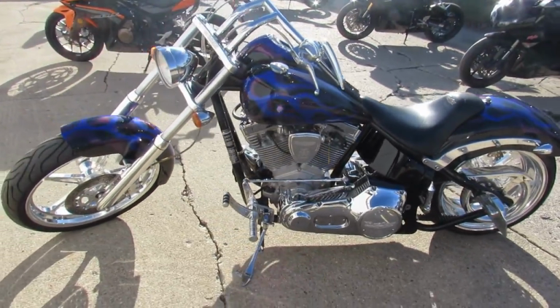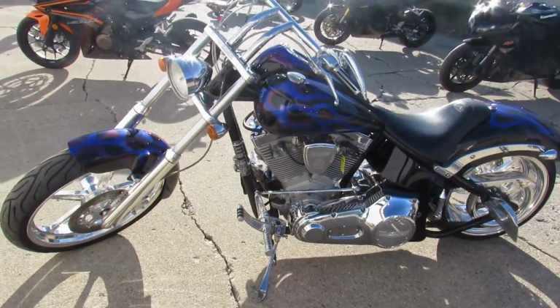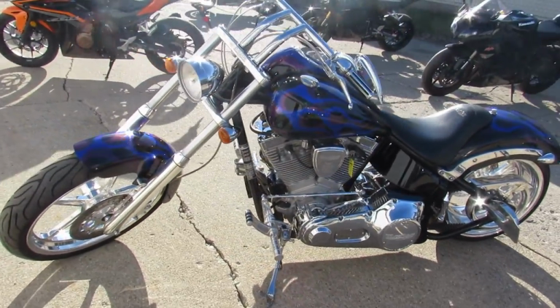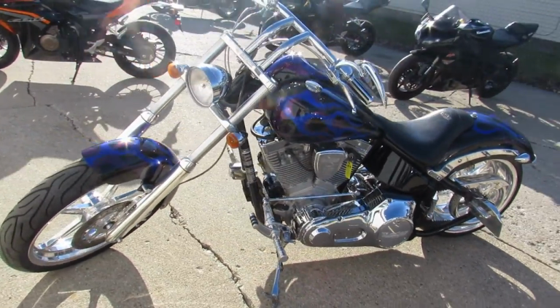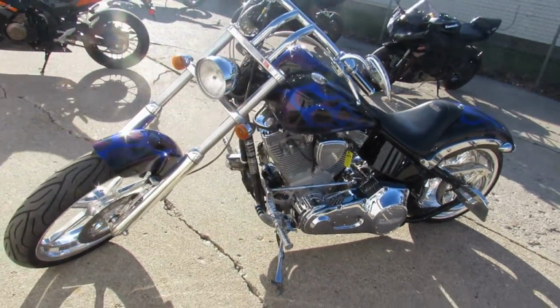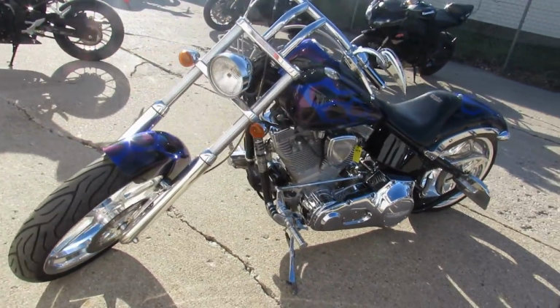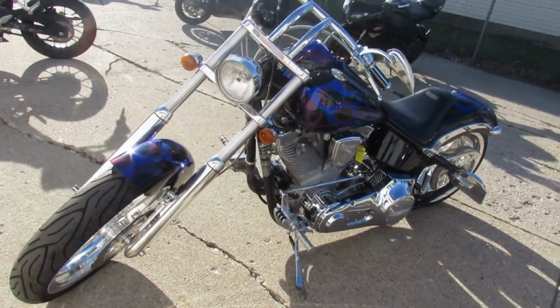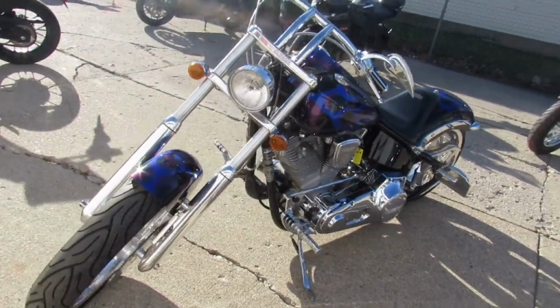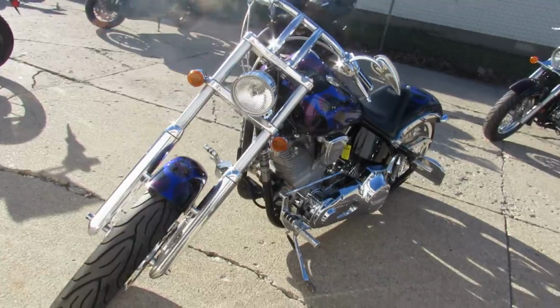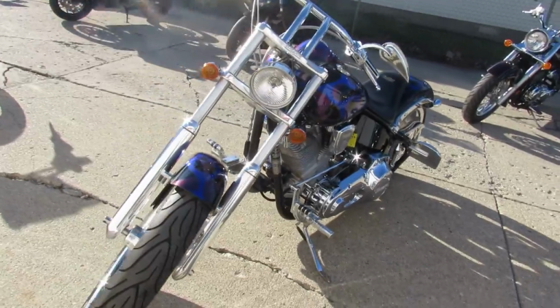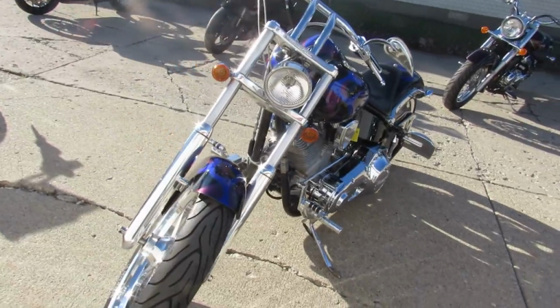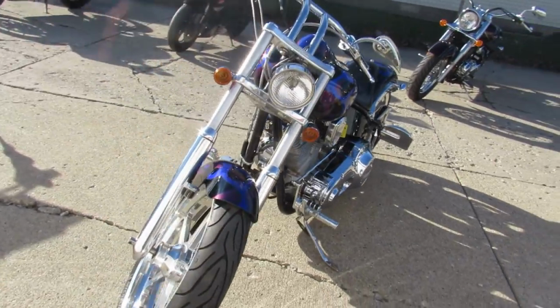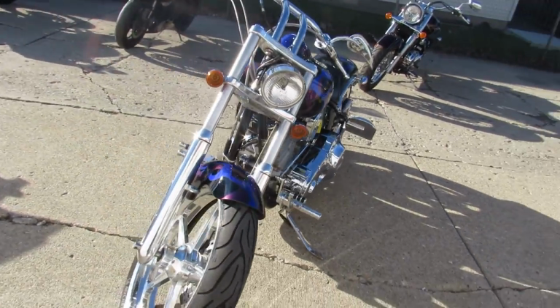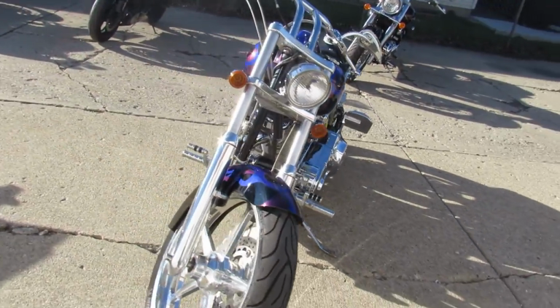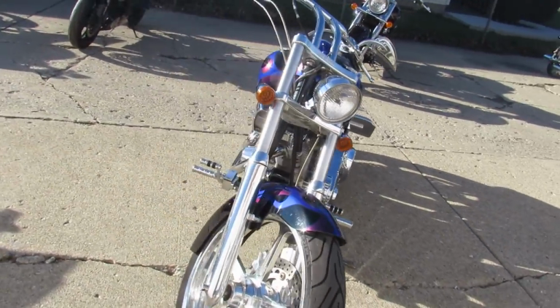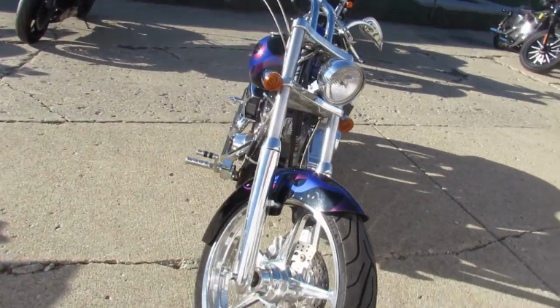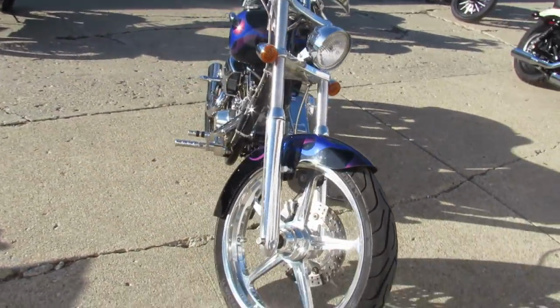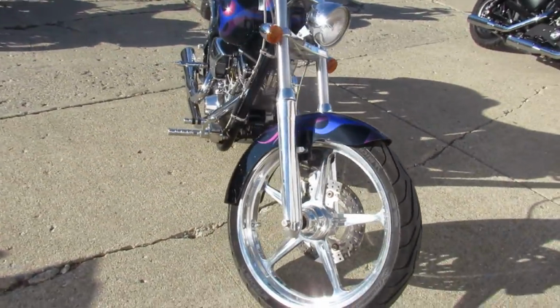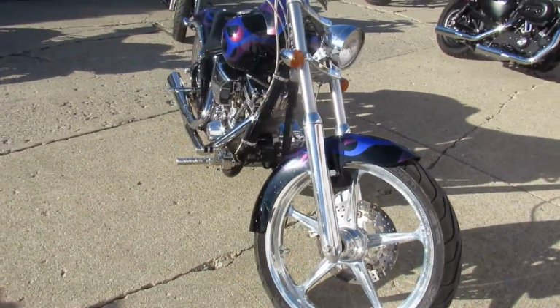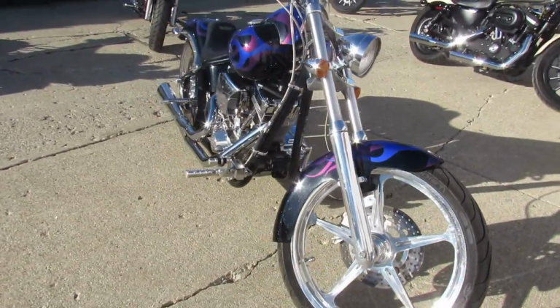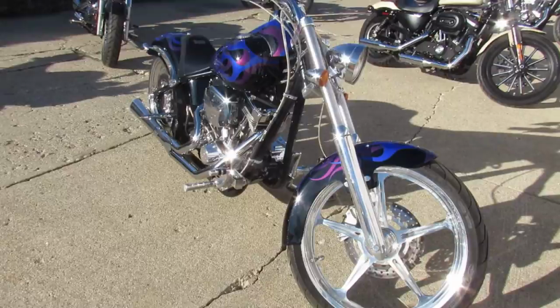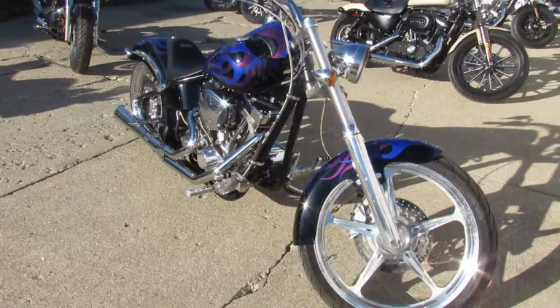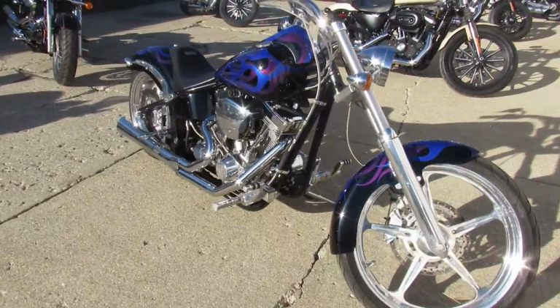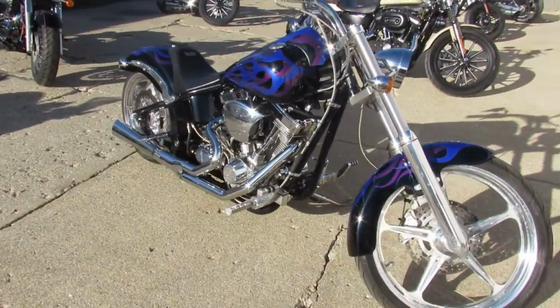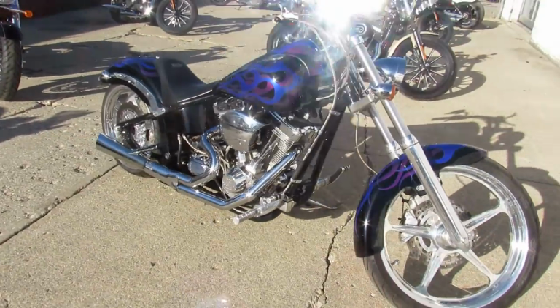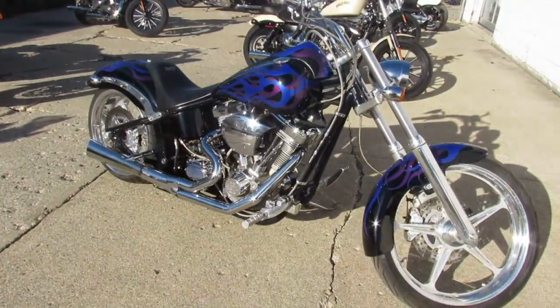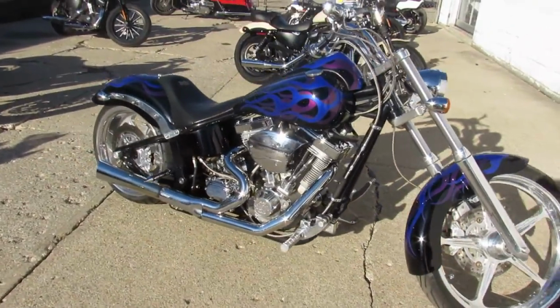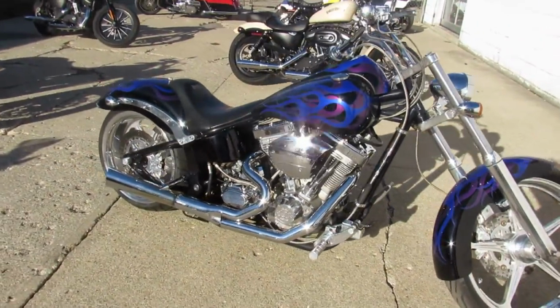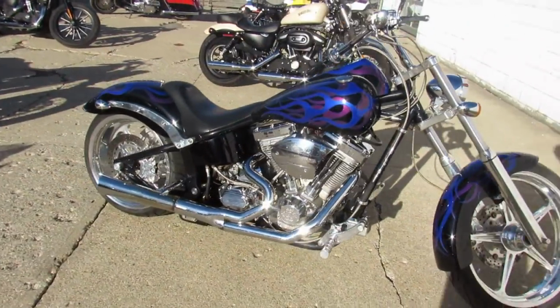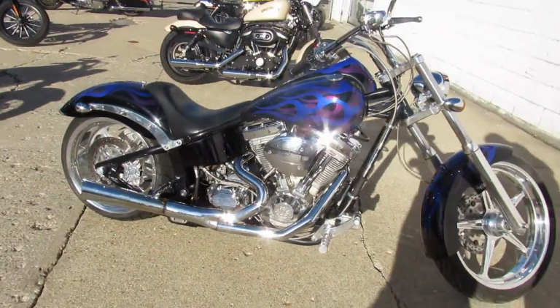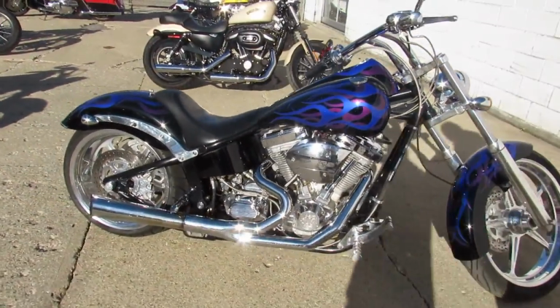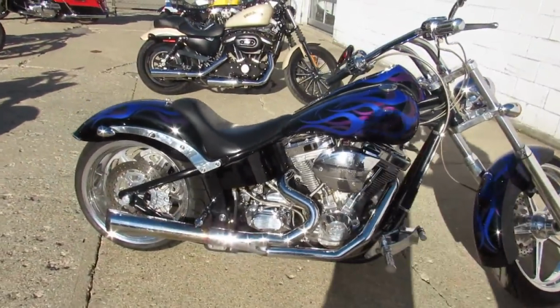It's got the S&S motor, which everybody knows runs strong. It's got the Kirker exhaust and it sounds fantastic on this big bore chopper. The paint is in great shape — black paint with blue and purple flames.